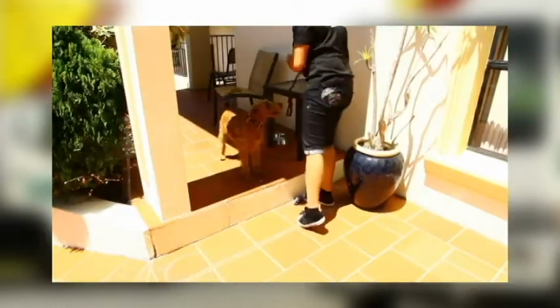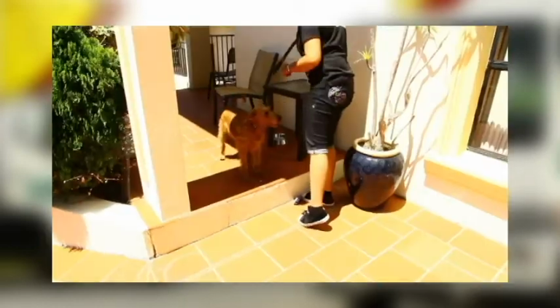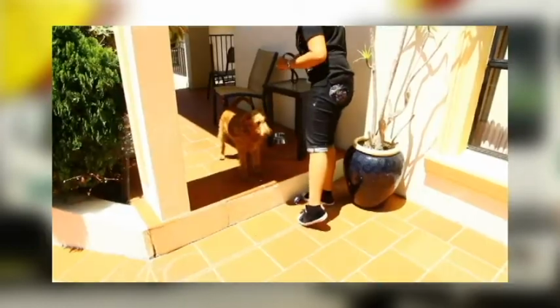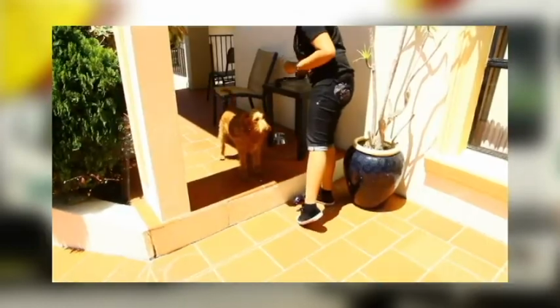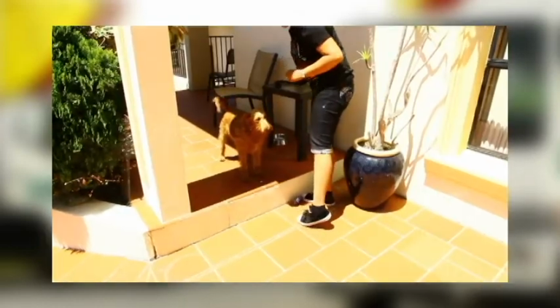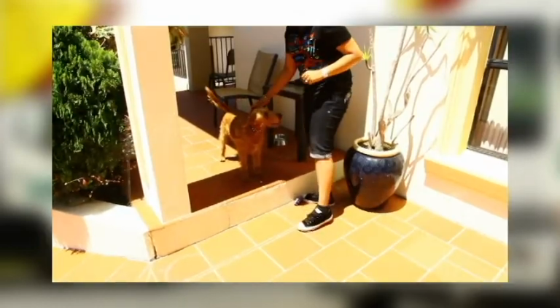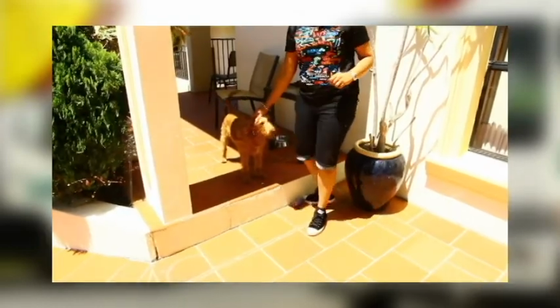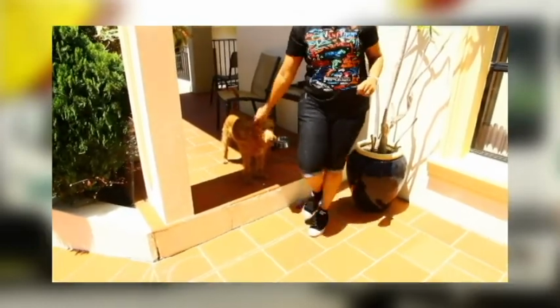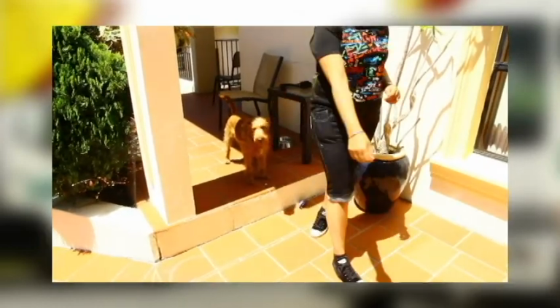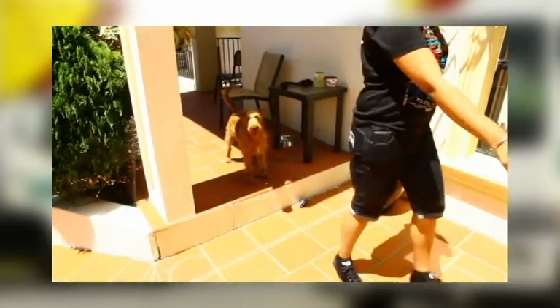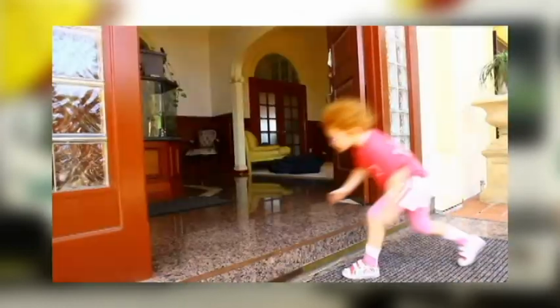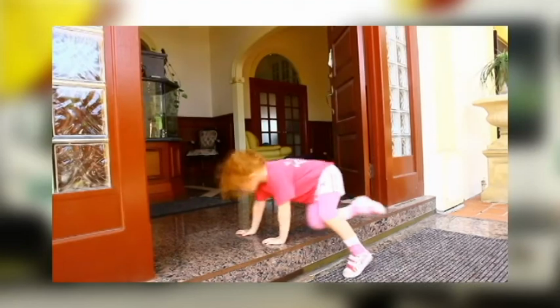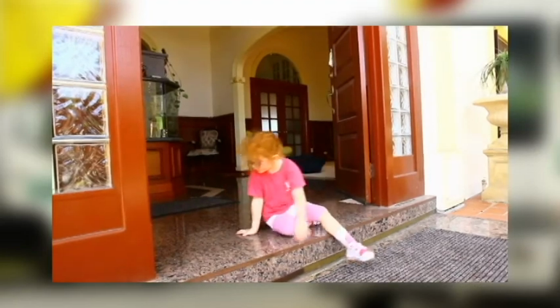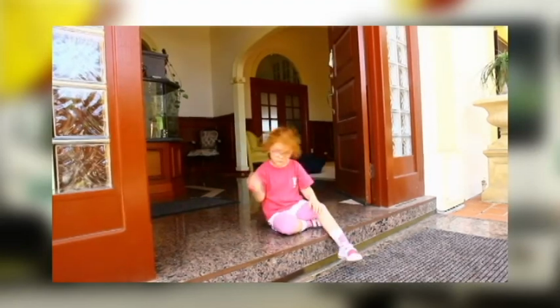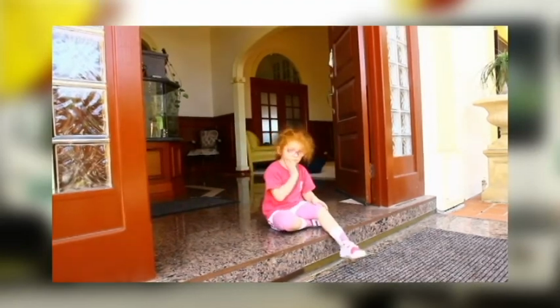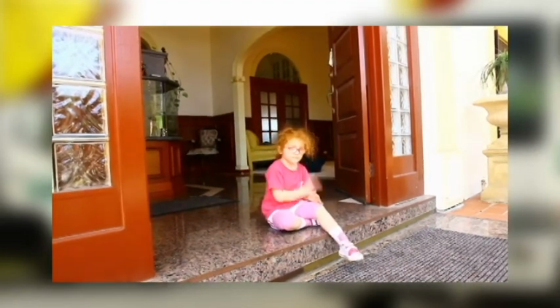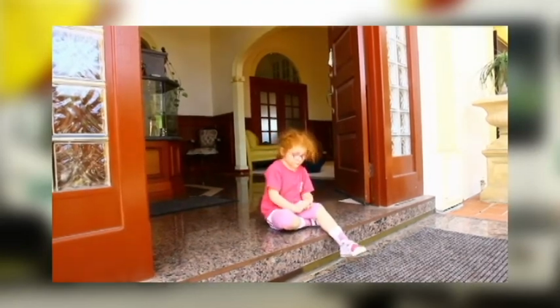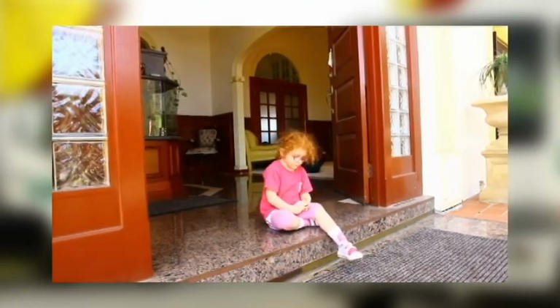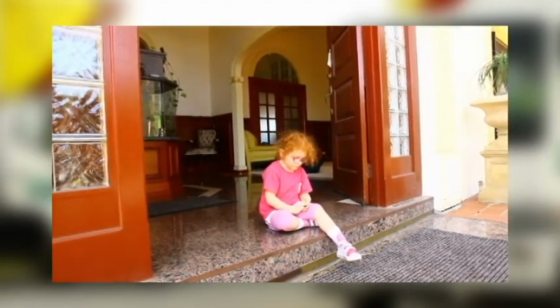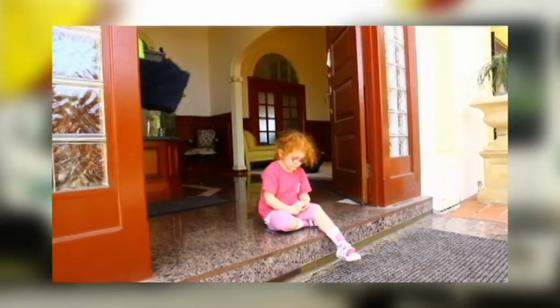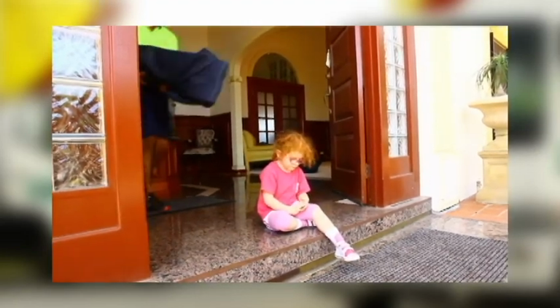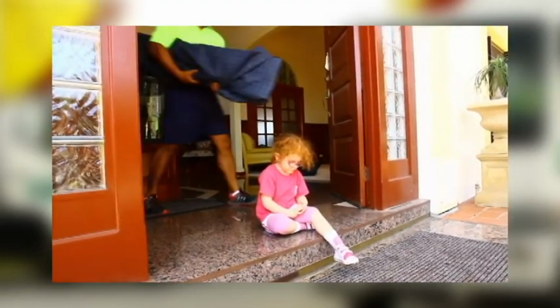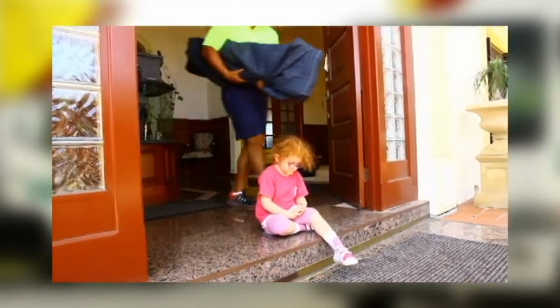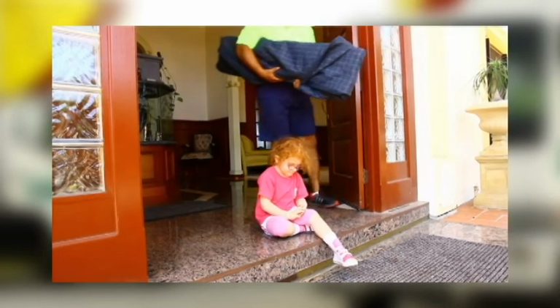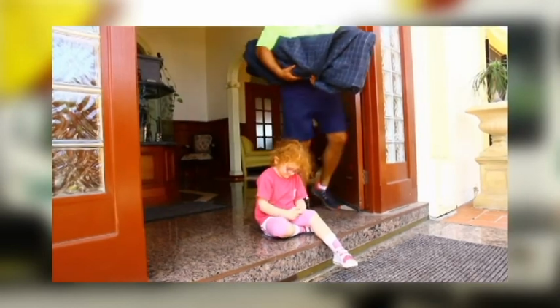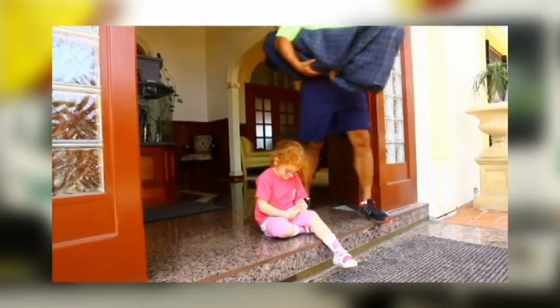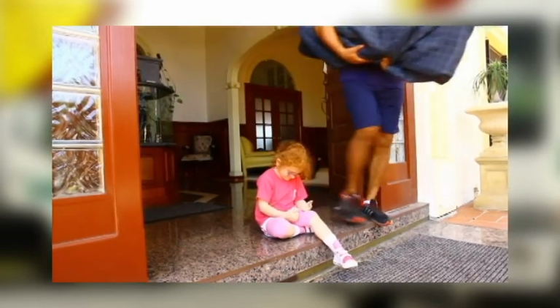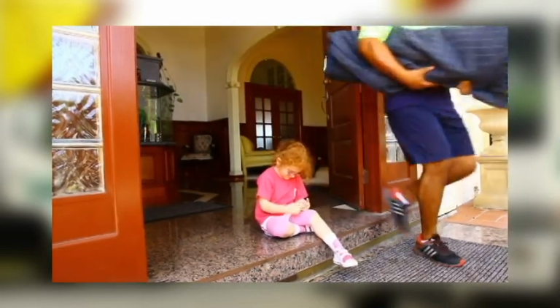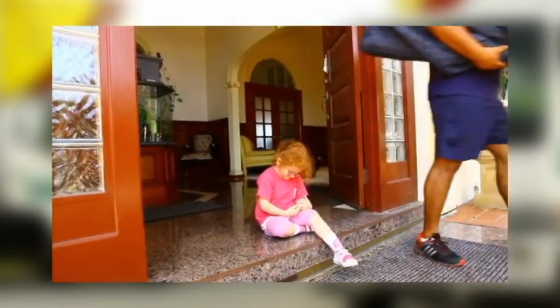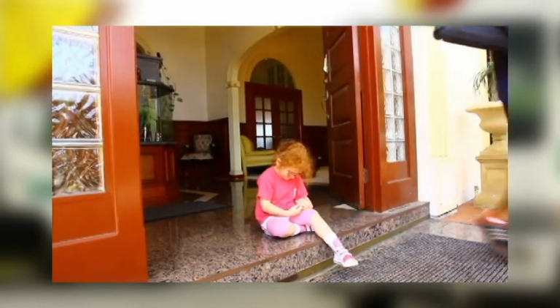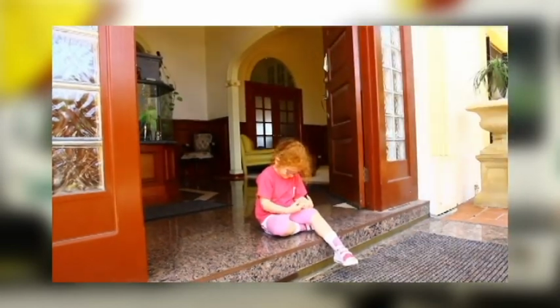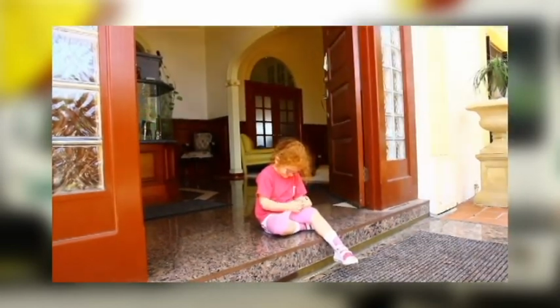Make sure any pets are locked safely away or taken to a friend's home for the day. Young children are frequently excited to get involved in the move. However, they will slow things down if they are in the same area as the movers, who will be constantly stopping or on the lookout for them.